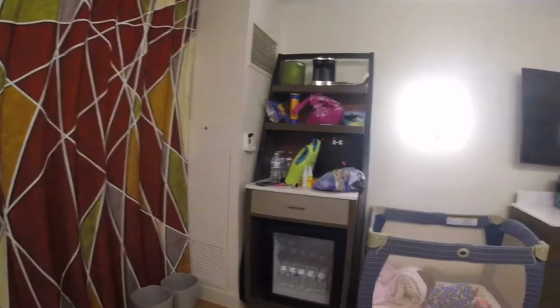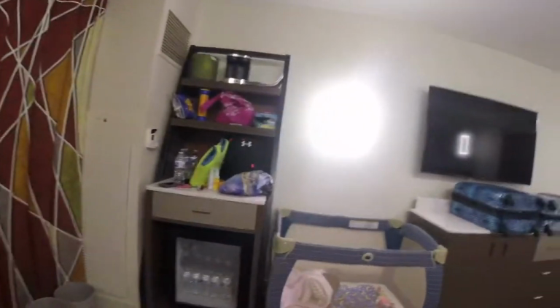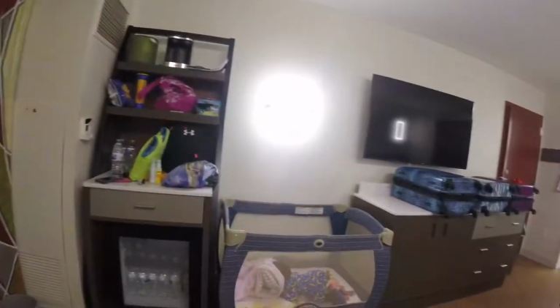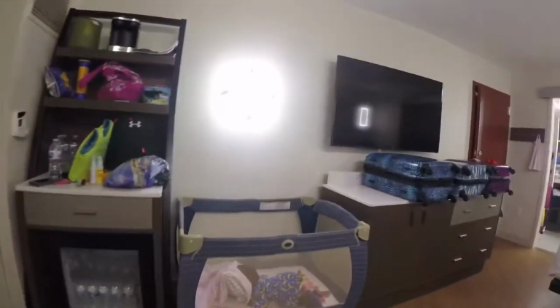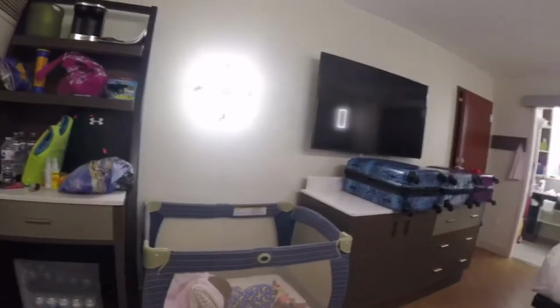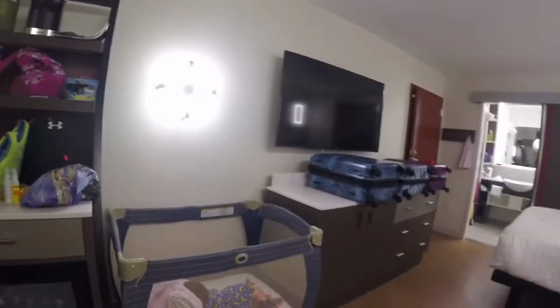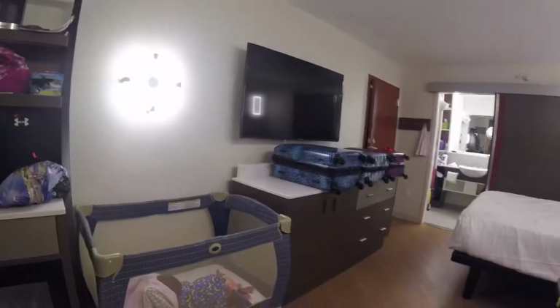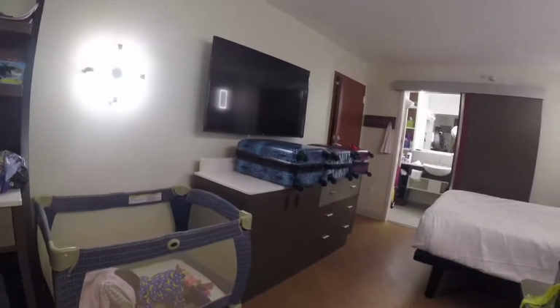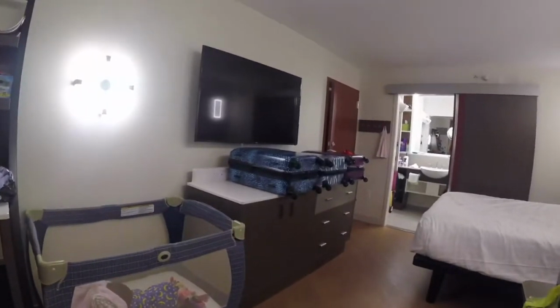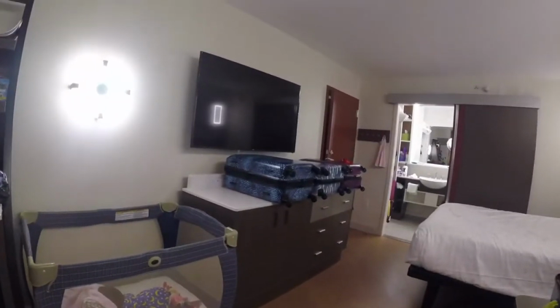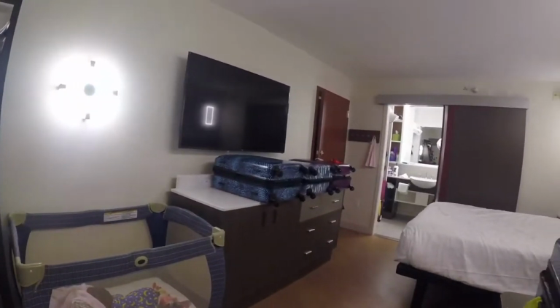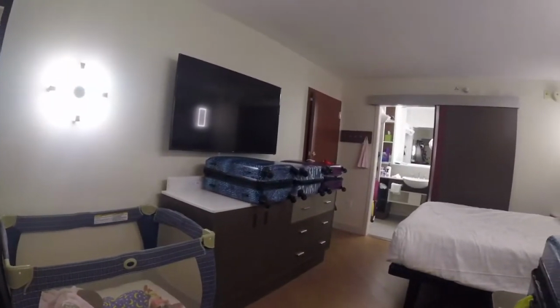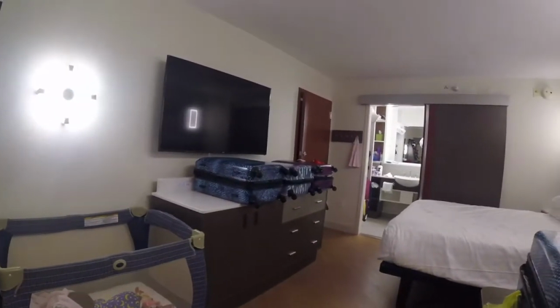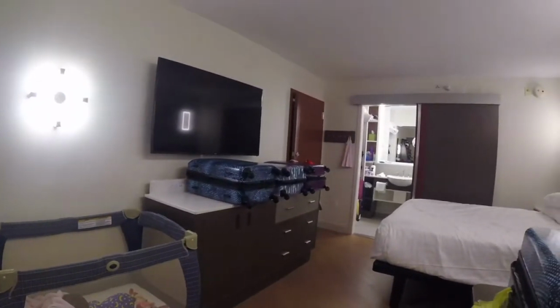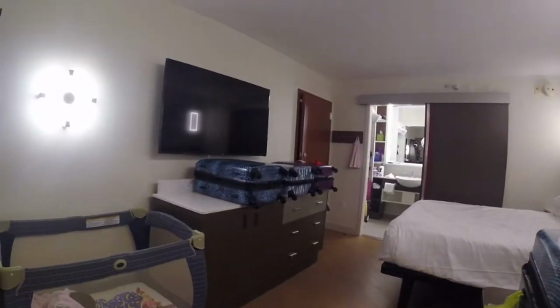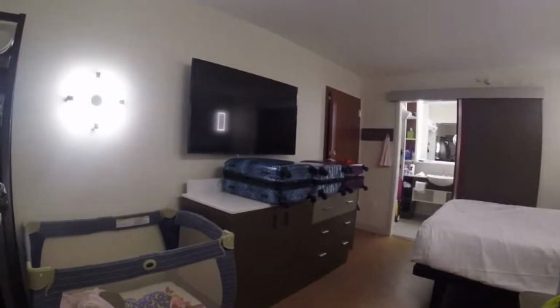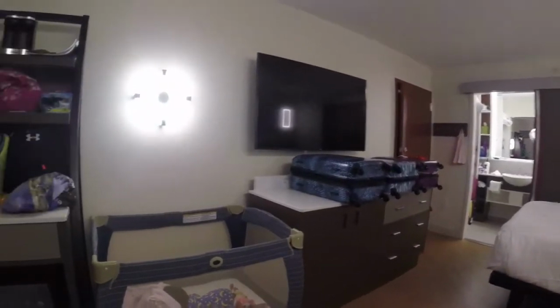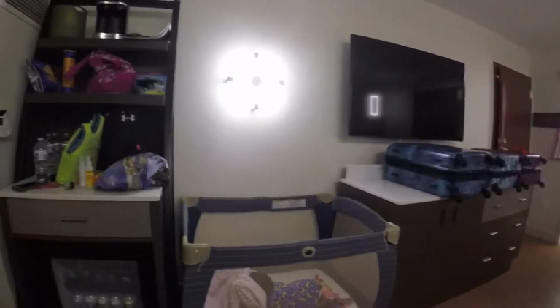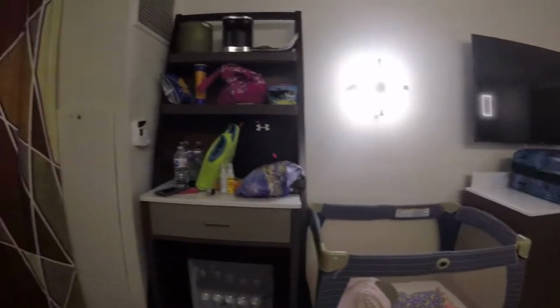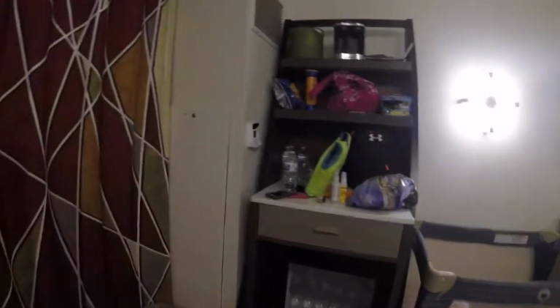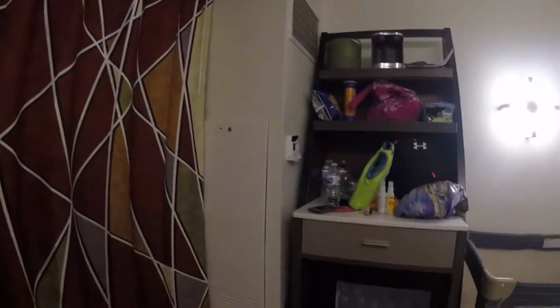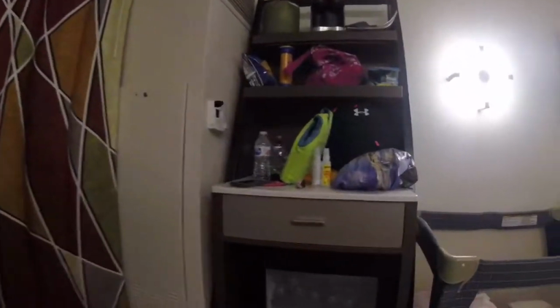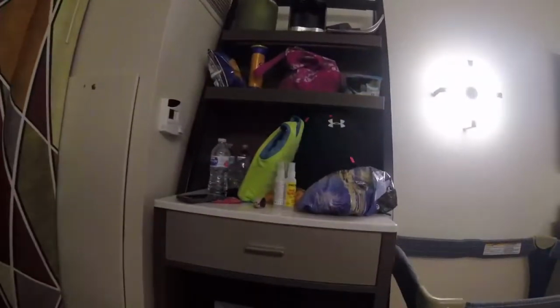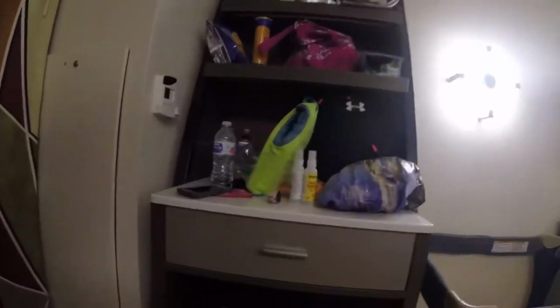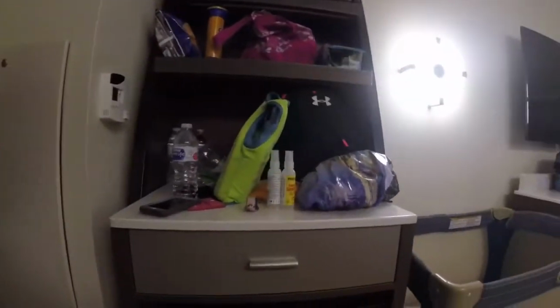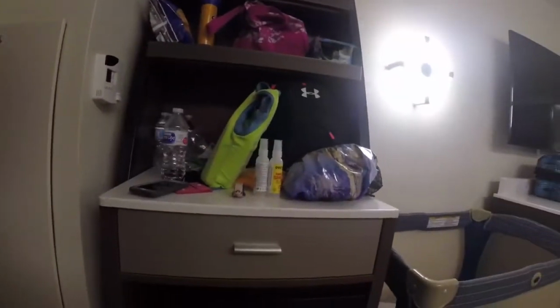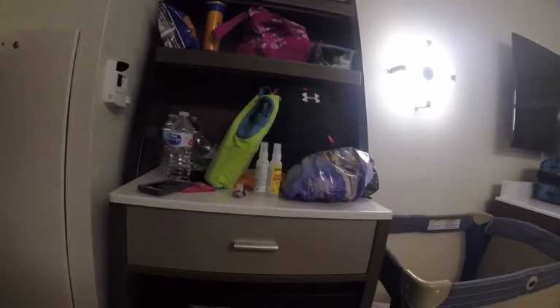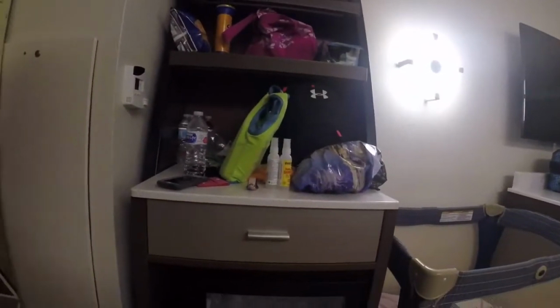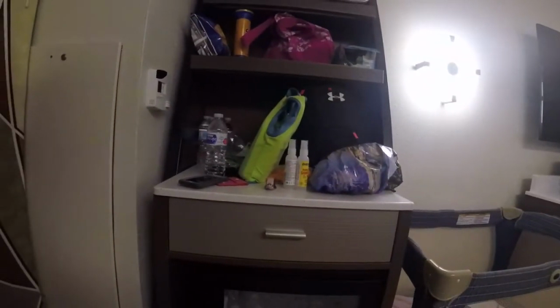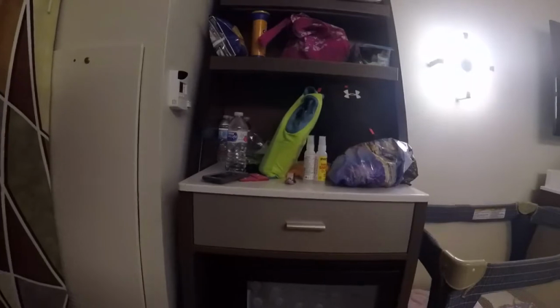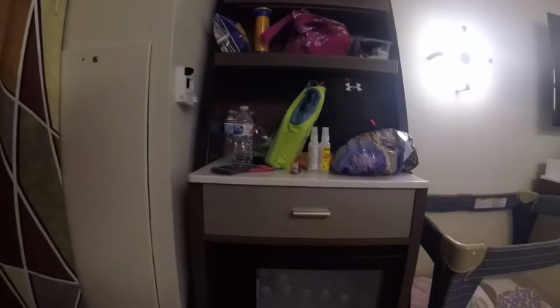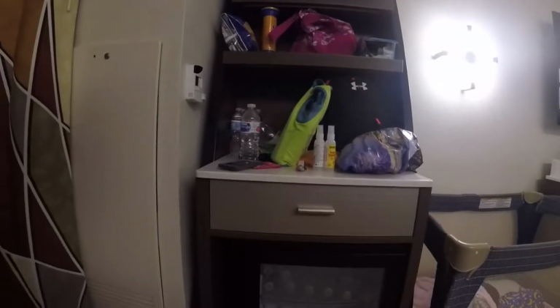Hi and welcome to my room. This is Disney's All-Star Movies Resort, a renovated room. They have a cooler refrigerator. We've been here for almost two weeks now and we really enjoyed this room.